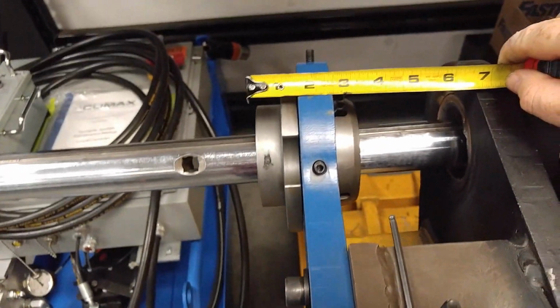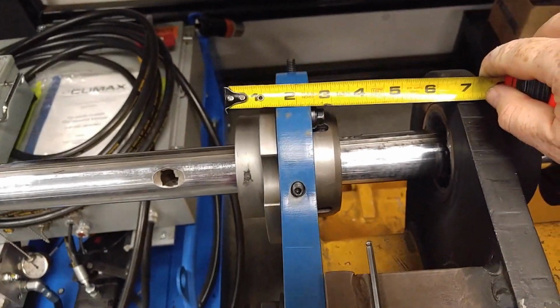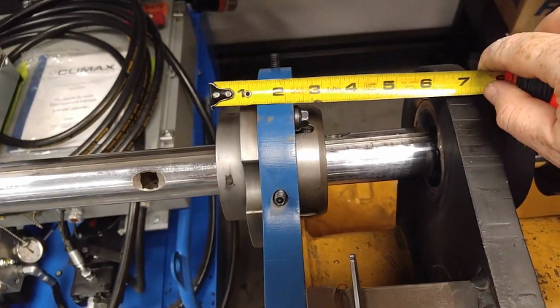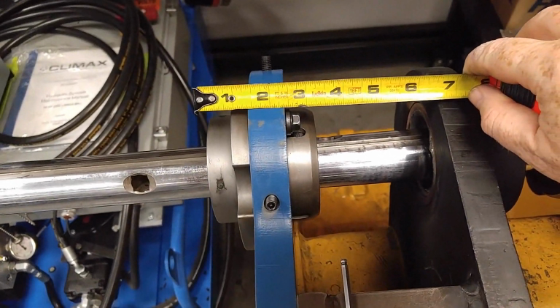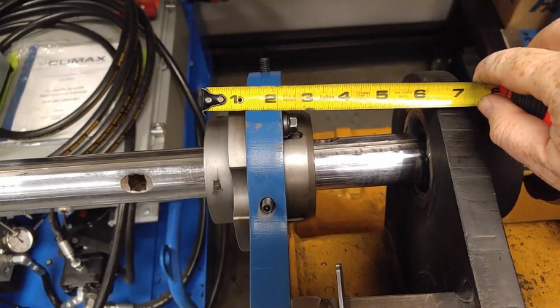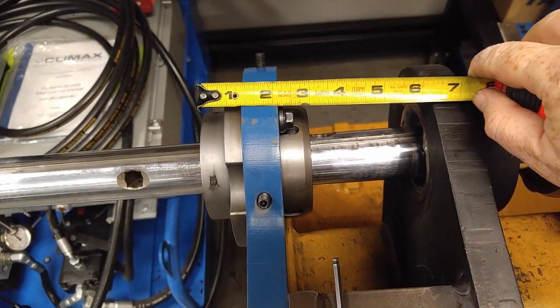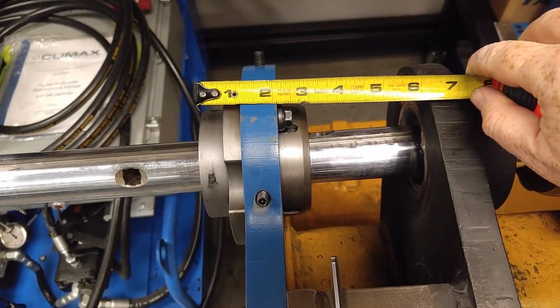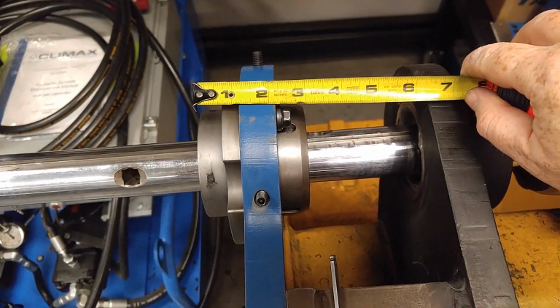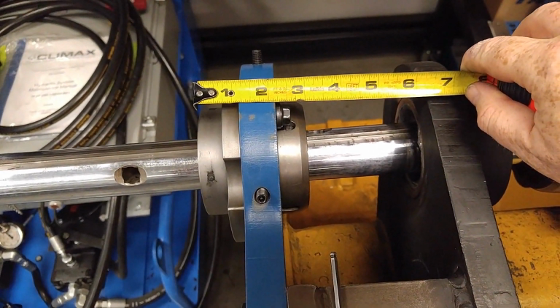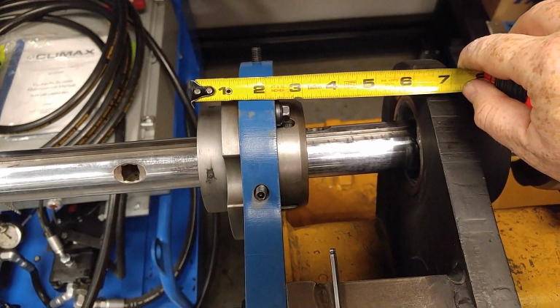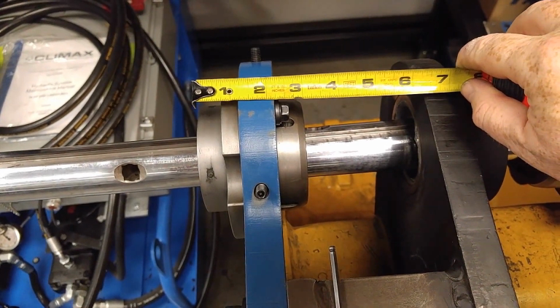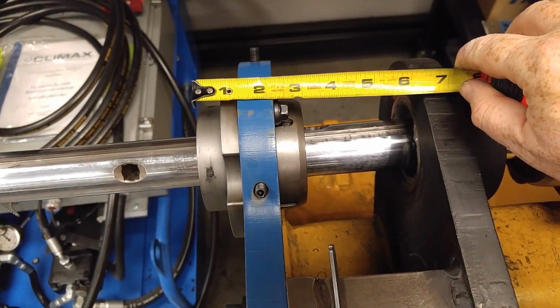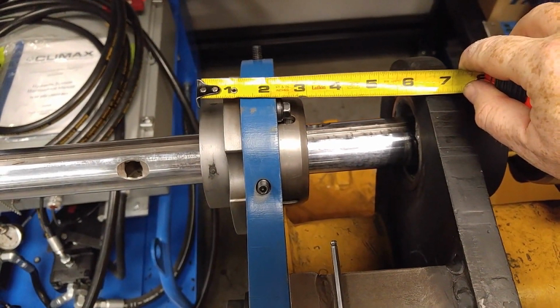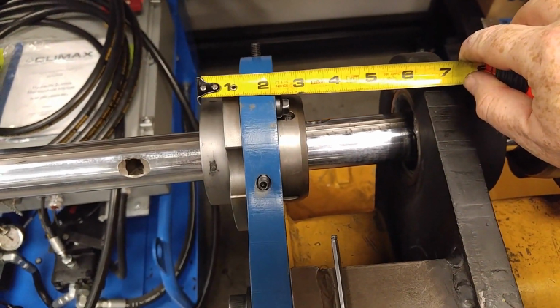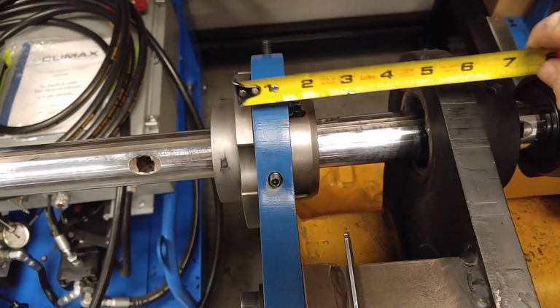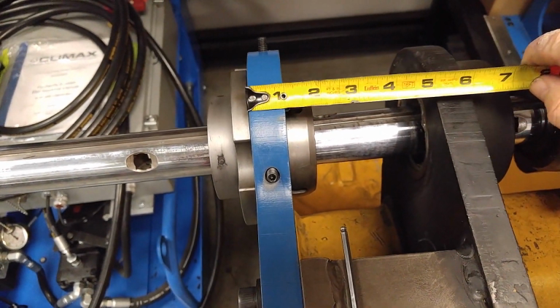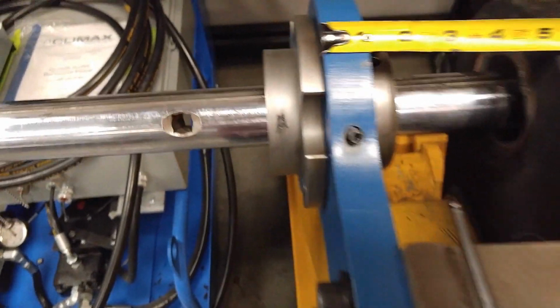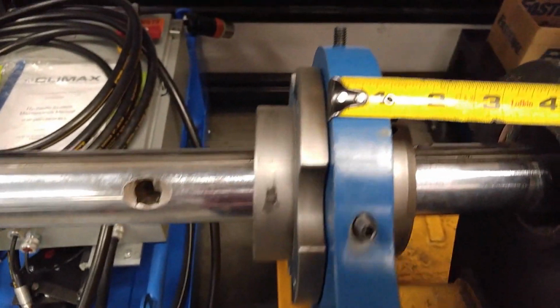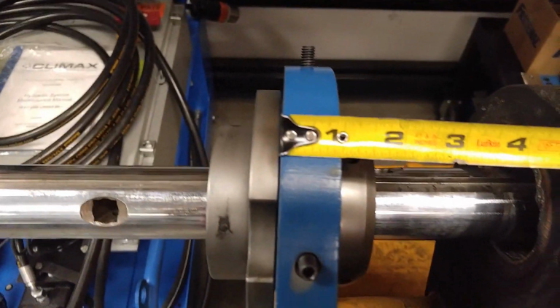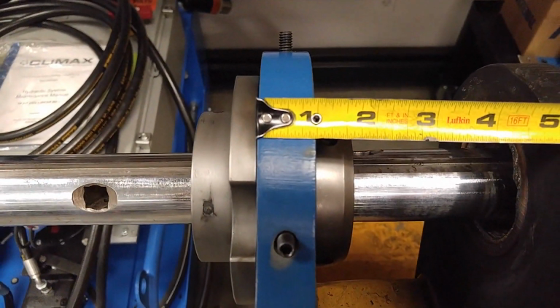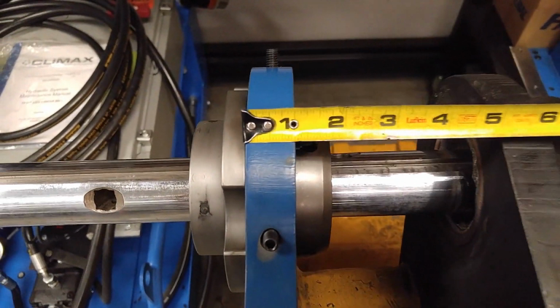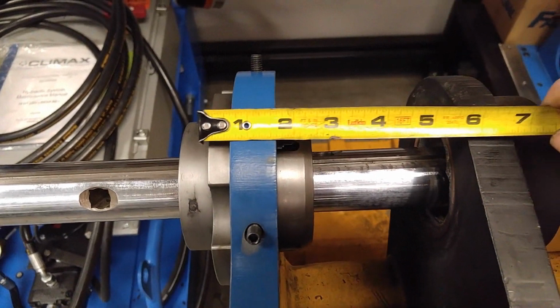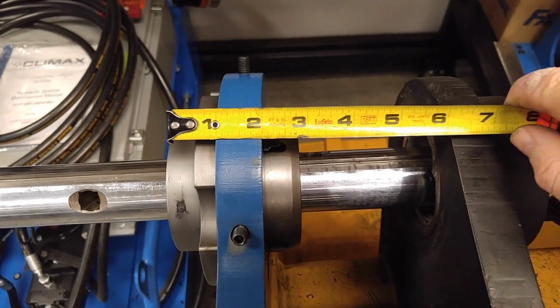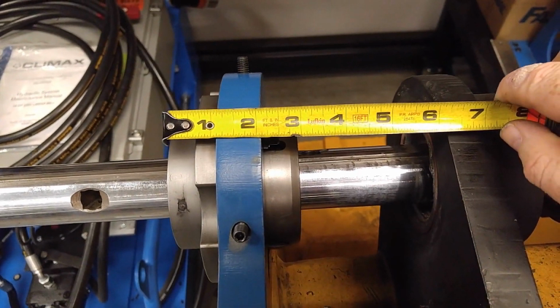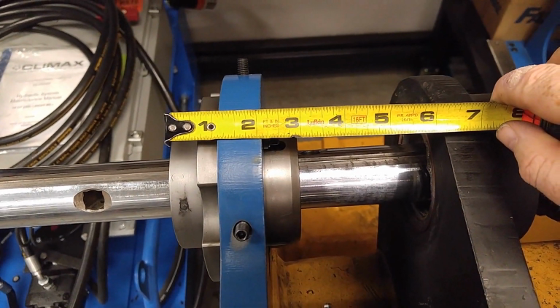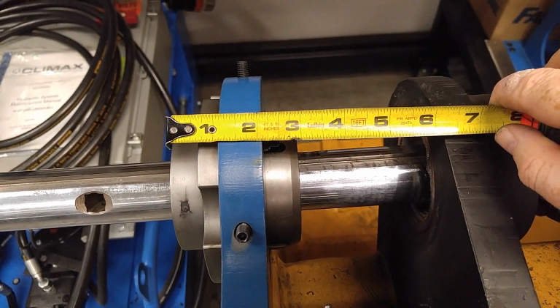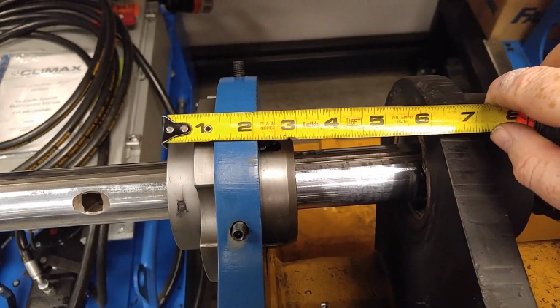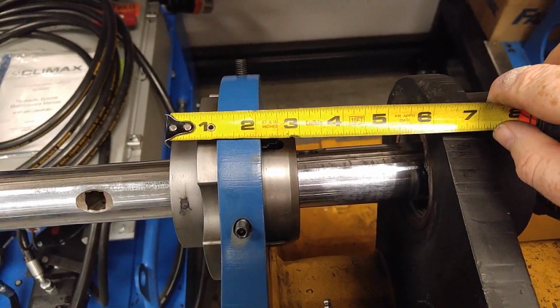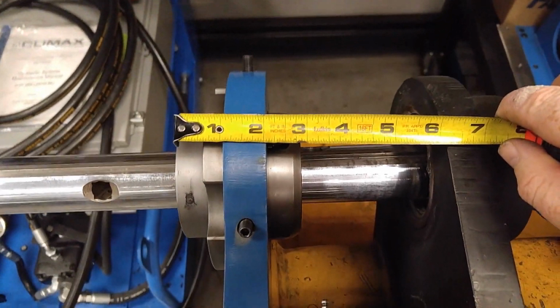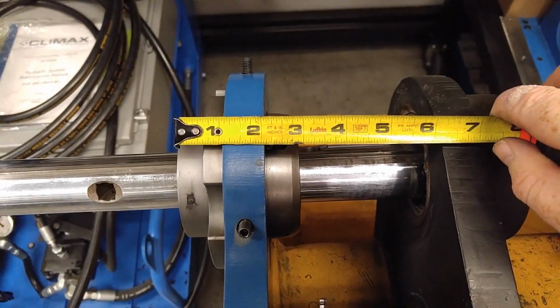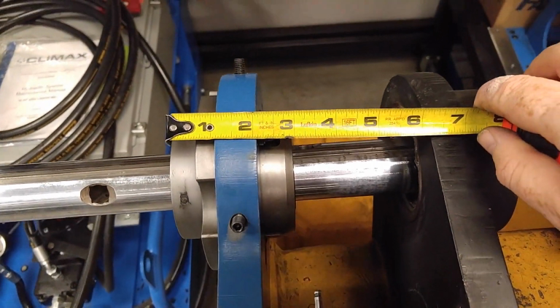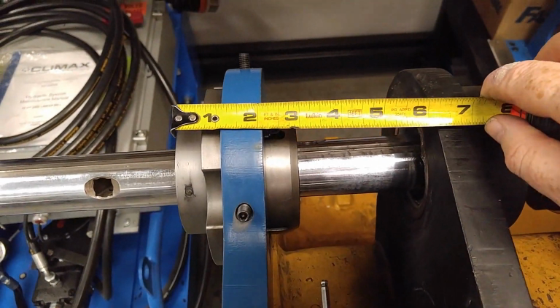So now we have clearance of just over three inches. We picked up the width of the plate here — one inch. Hopefully this is enough to give him the clearance that he needs.